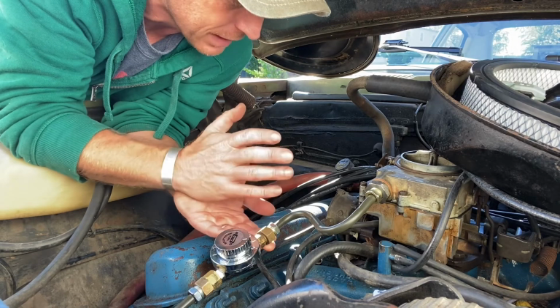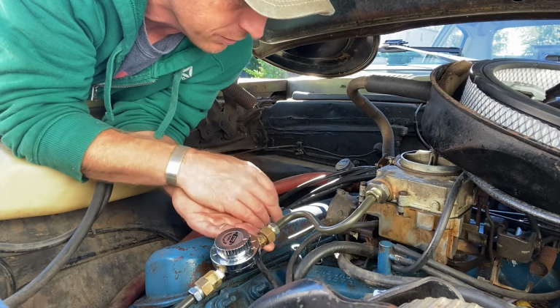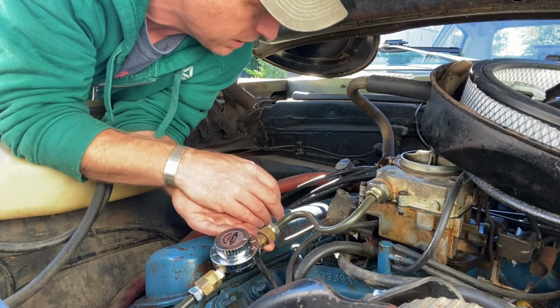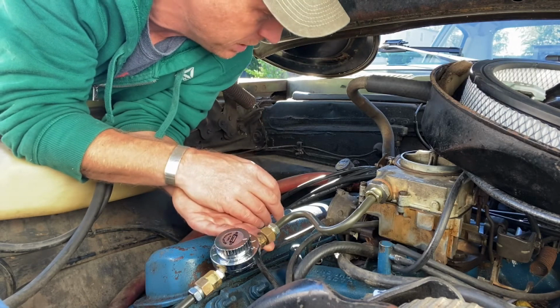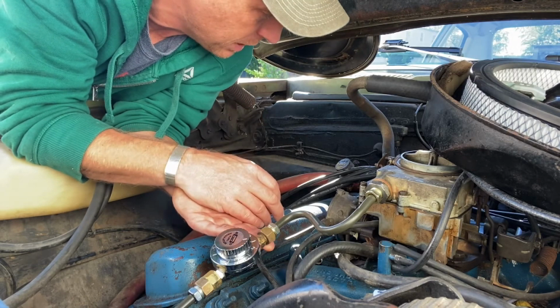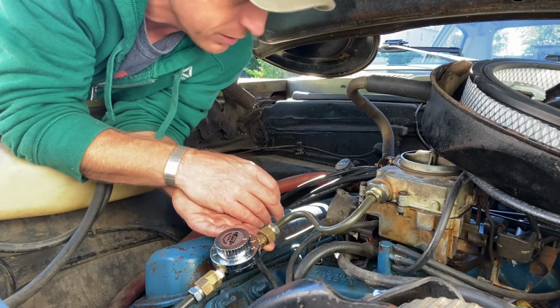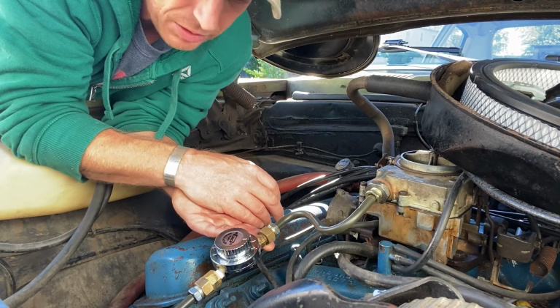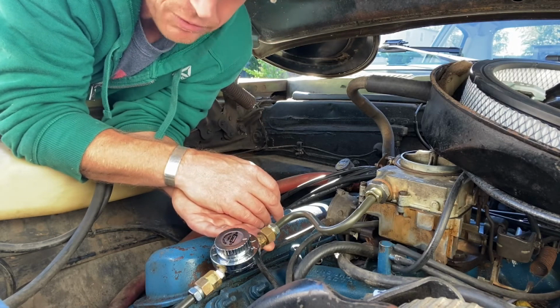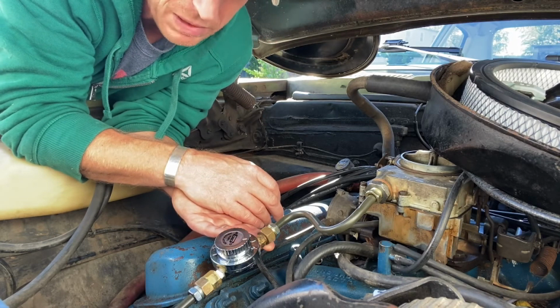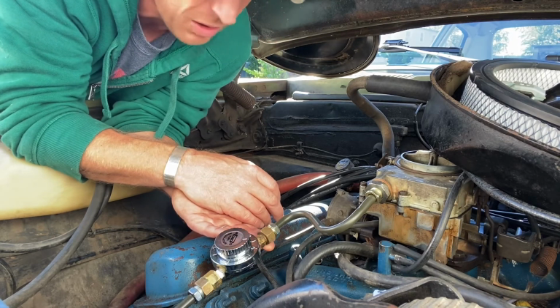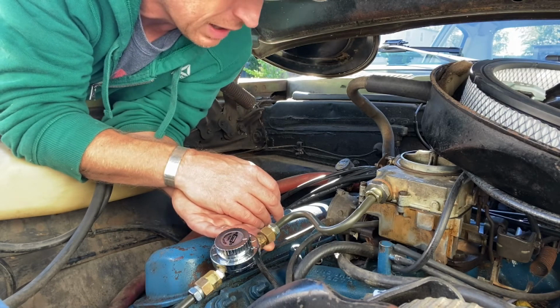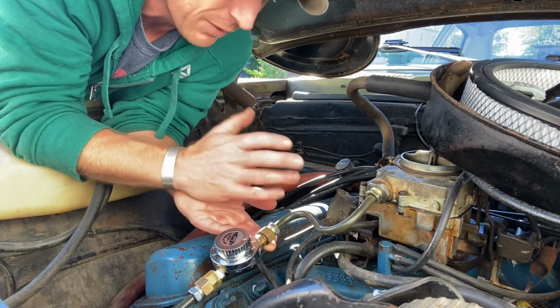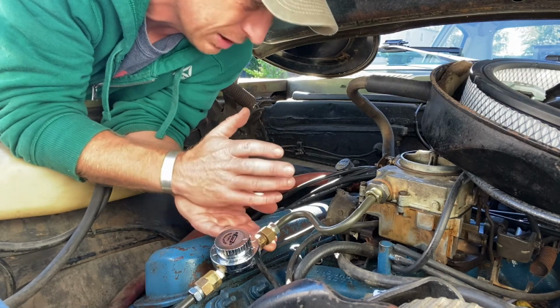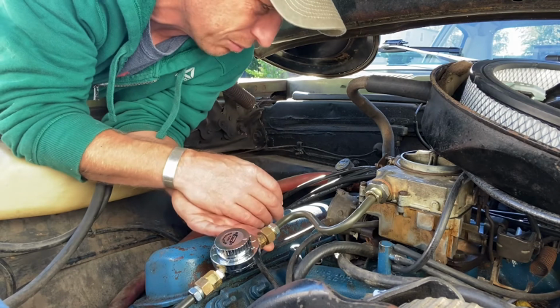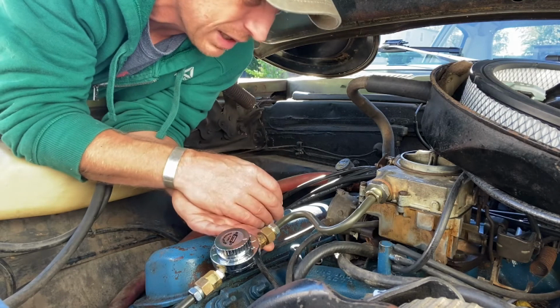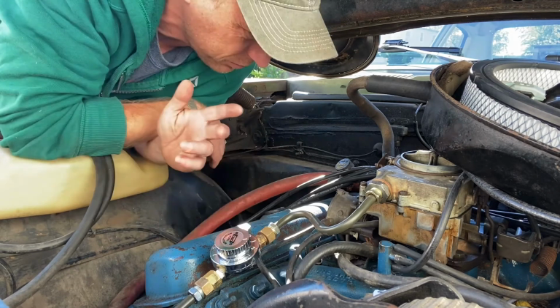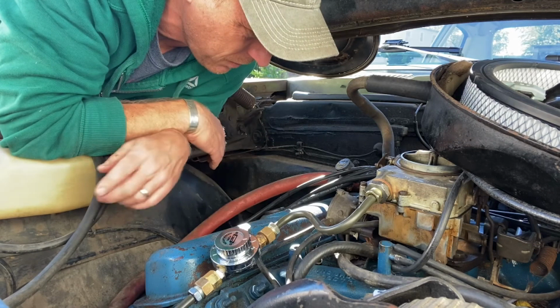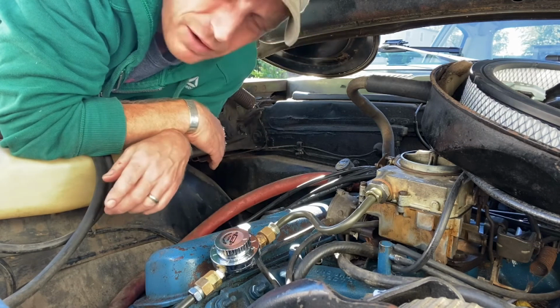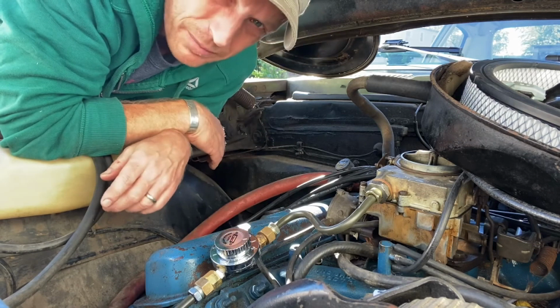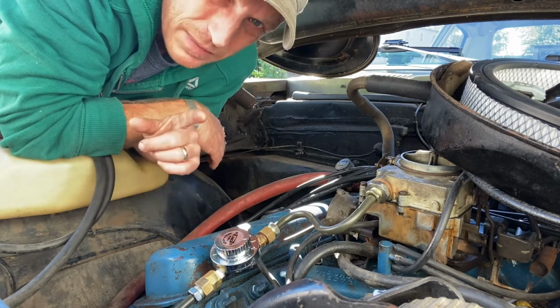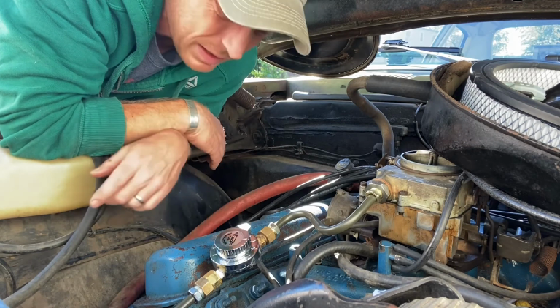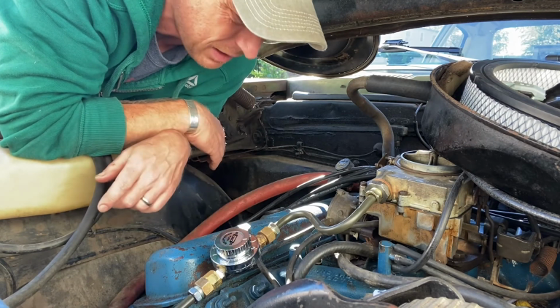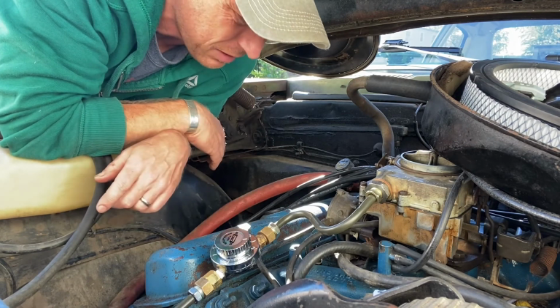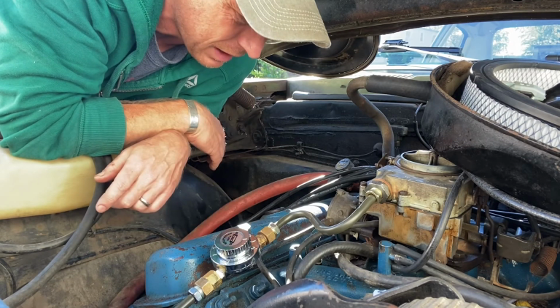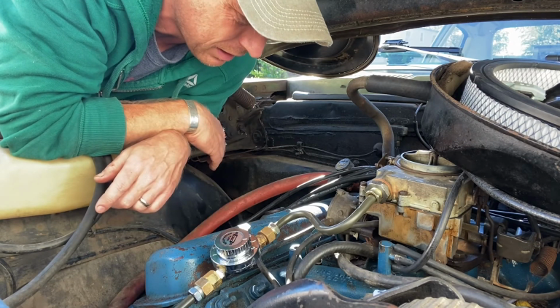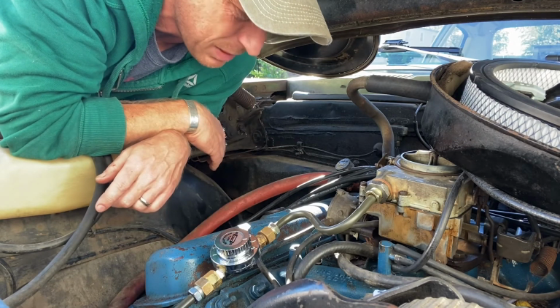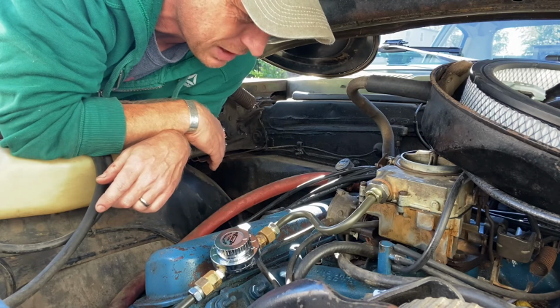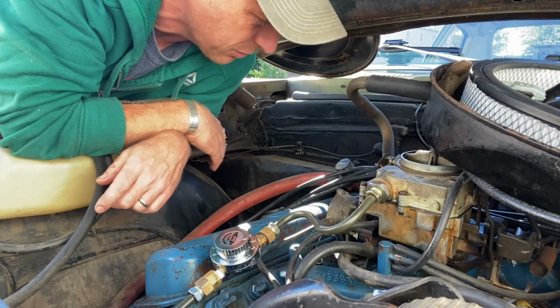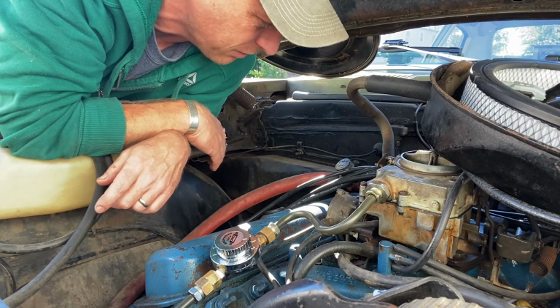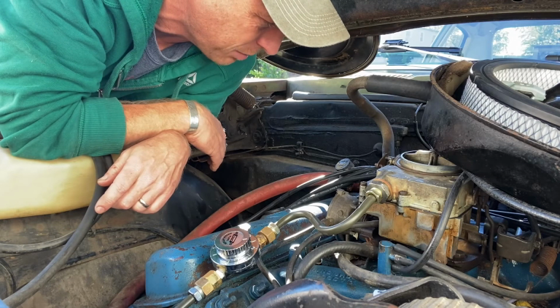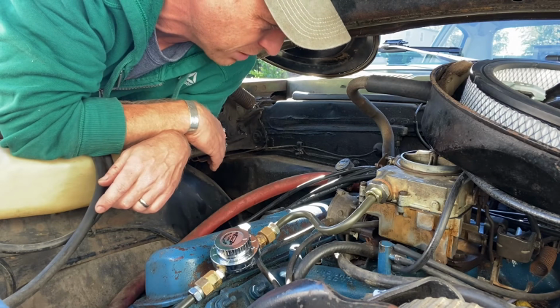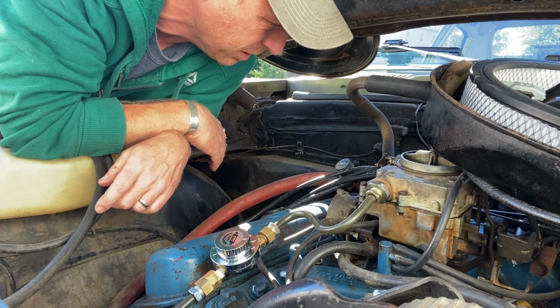That's going to do it for this time. I'm waiting on some parts to do front suspension work and haven't really looked at the front brakes yet. But for now, it's nice and sunny out and I may just go take this thing for a drive and find out how bad these brakes really are.